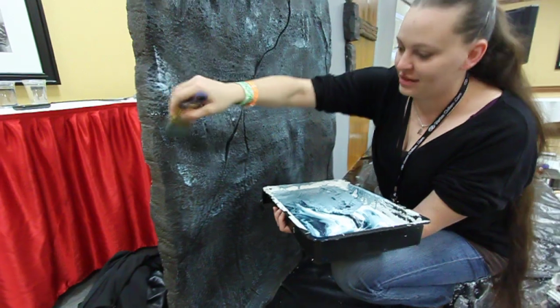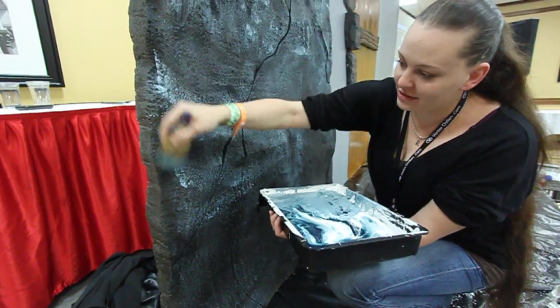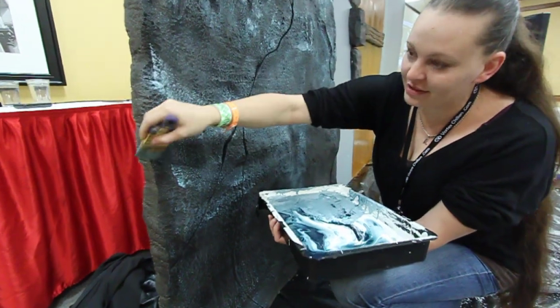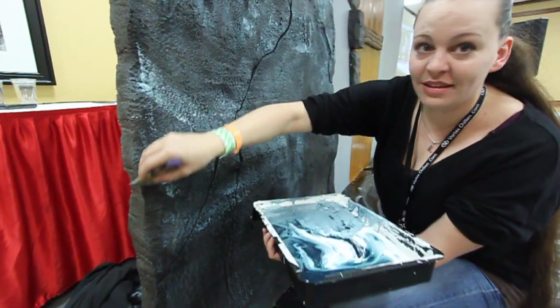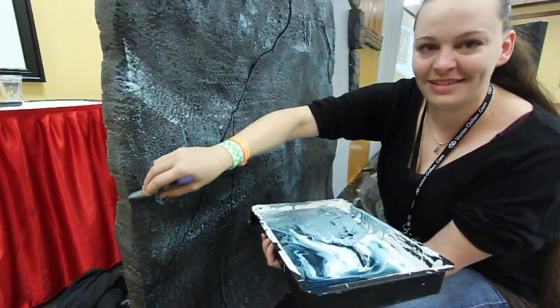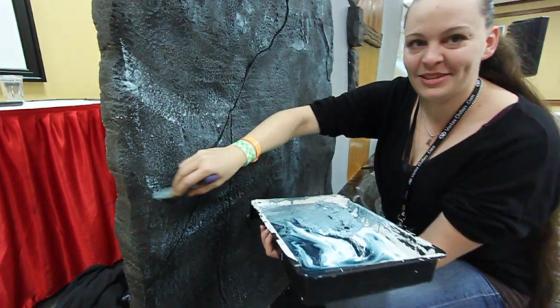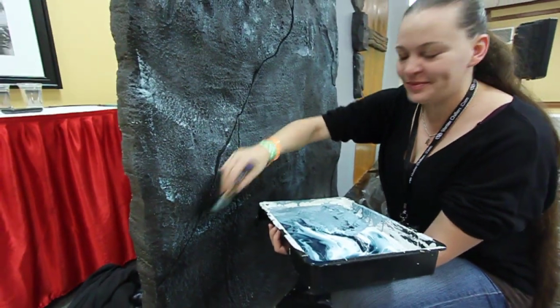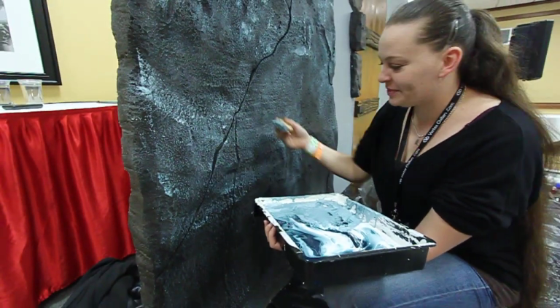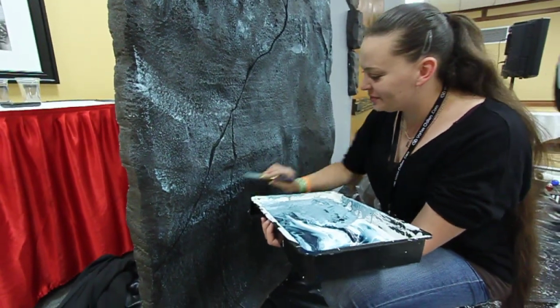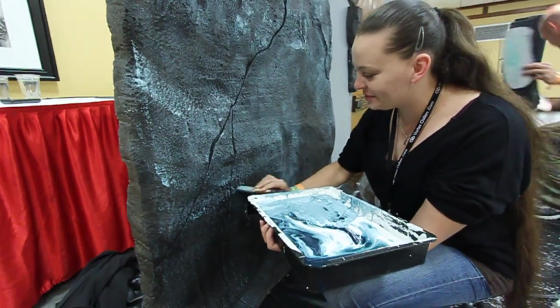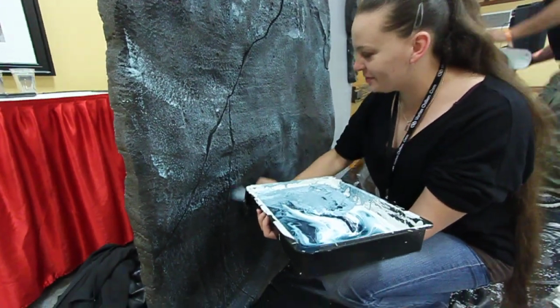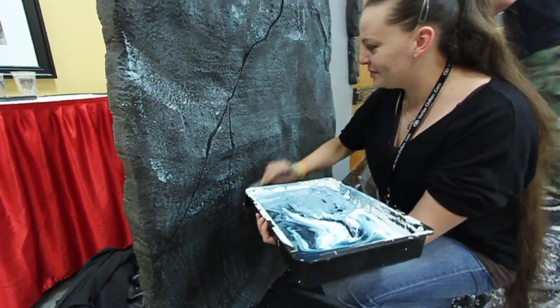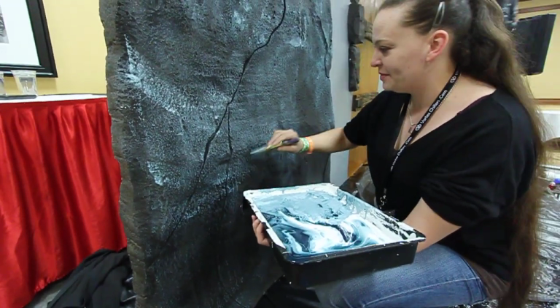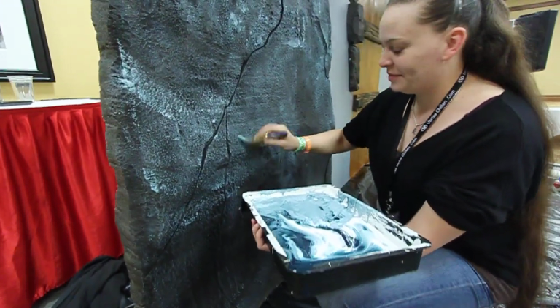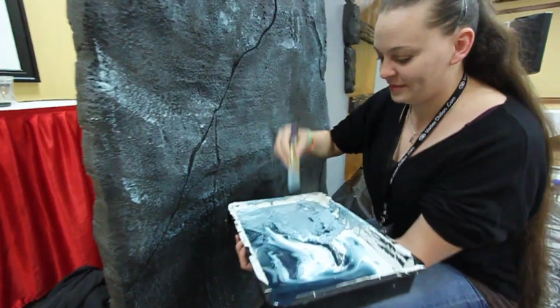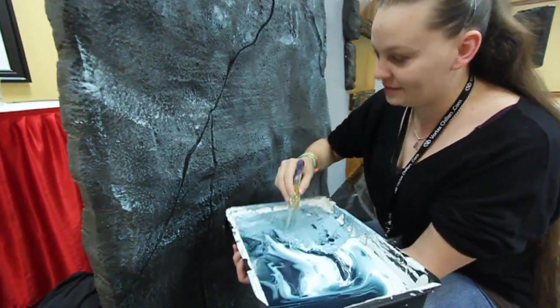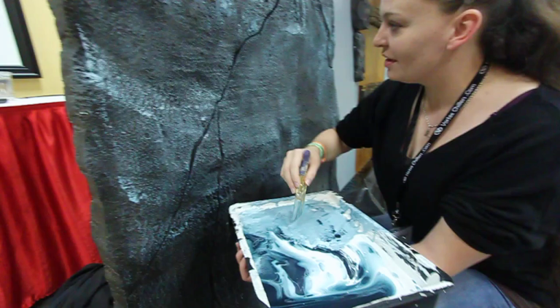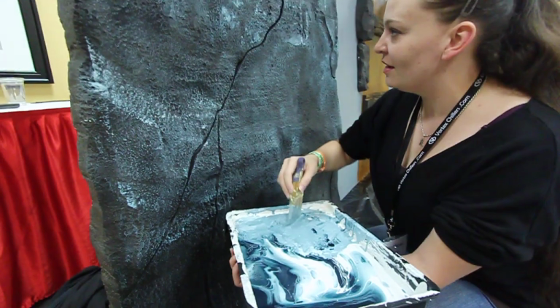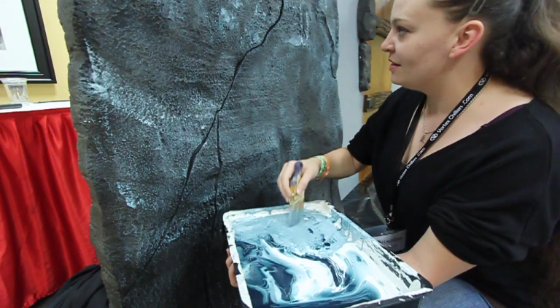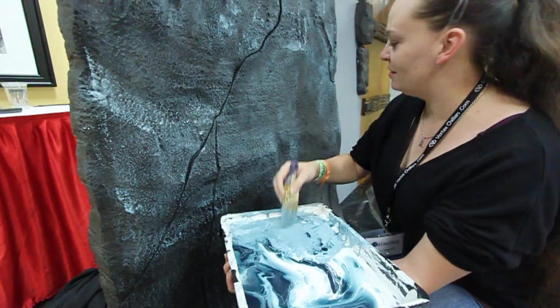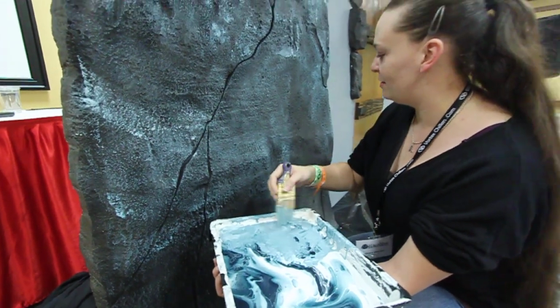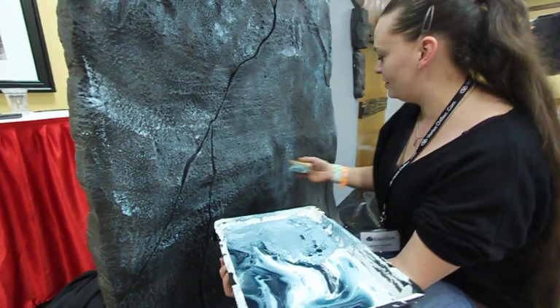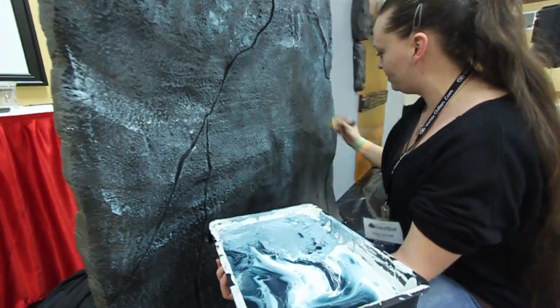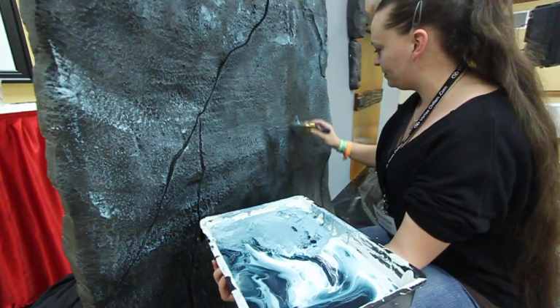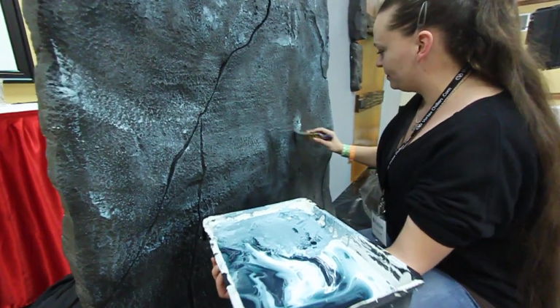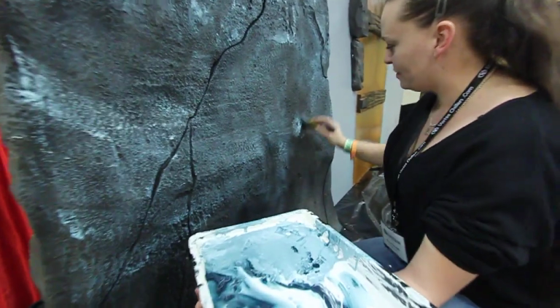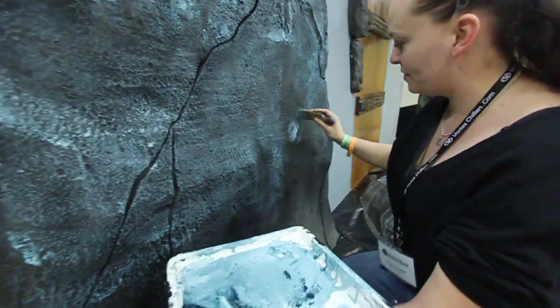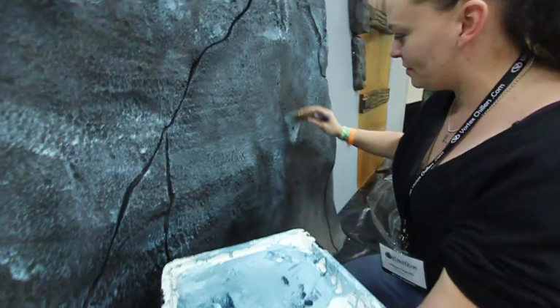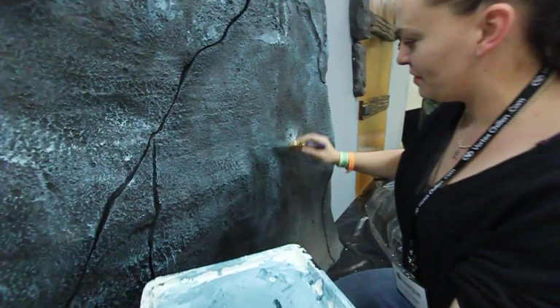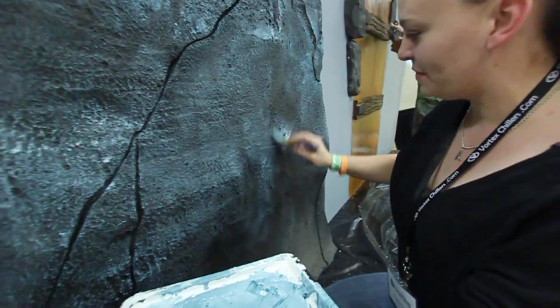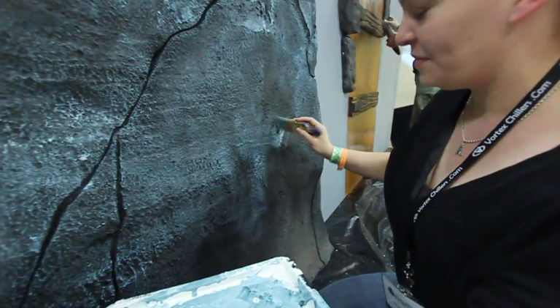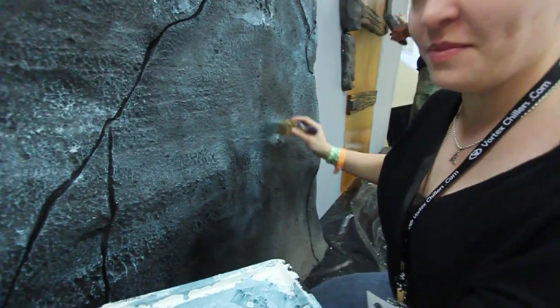Hey guys, we're at QuantCon. We're in the seminar, Sadistic Scenes, and we're going to take a look at some techniques here for you that you can watch from home. So, what exactly are you doing here?